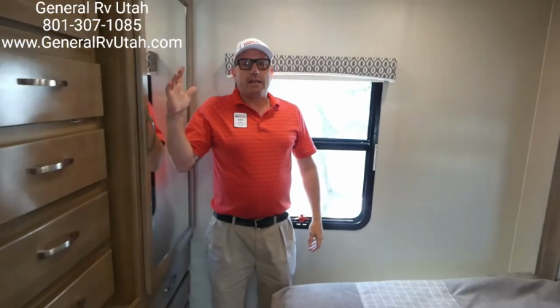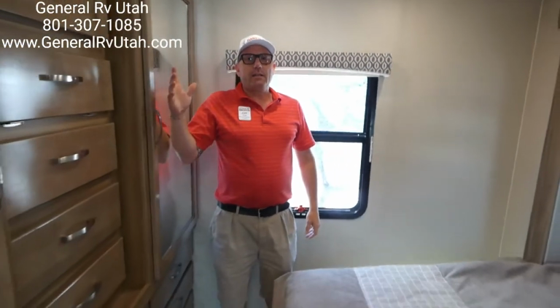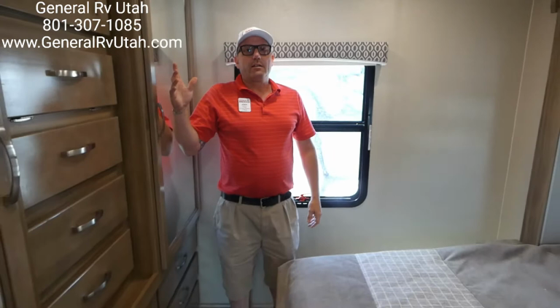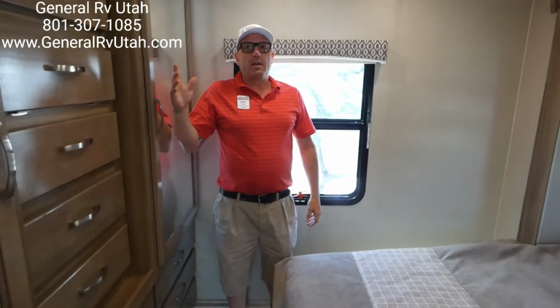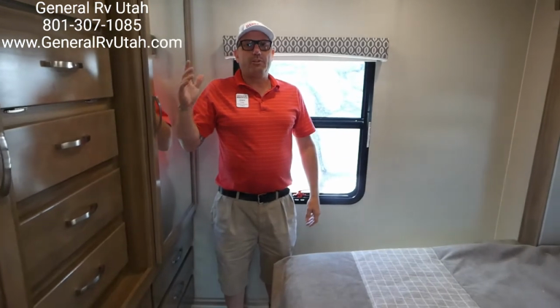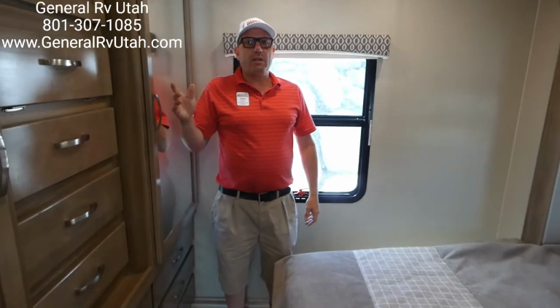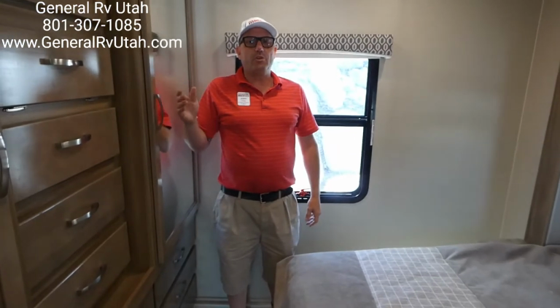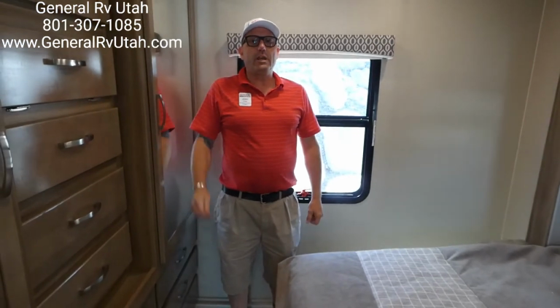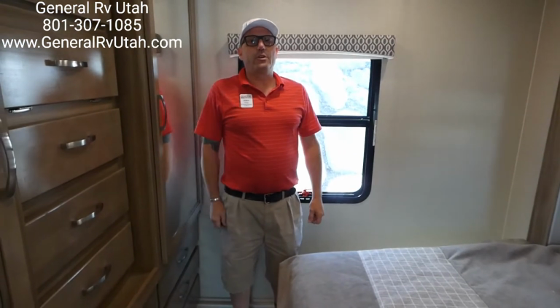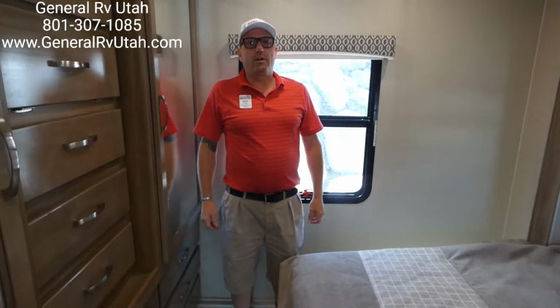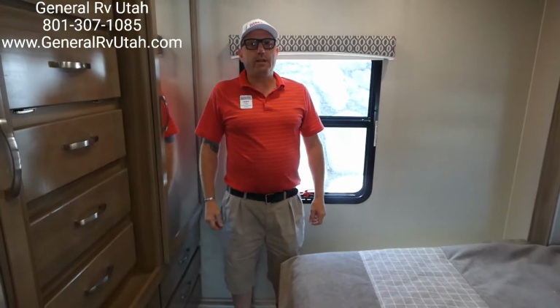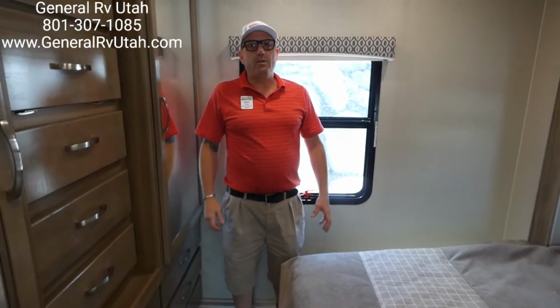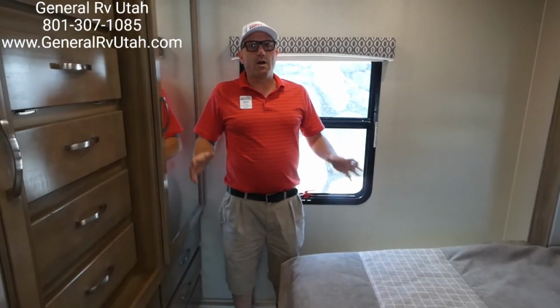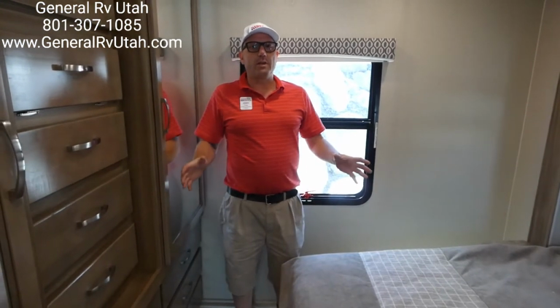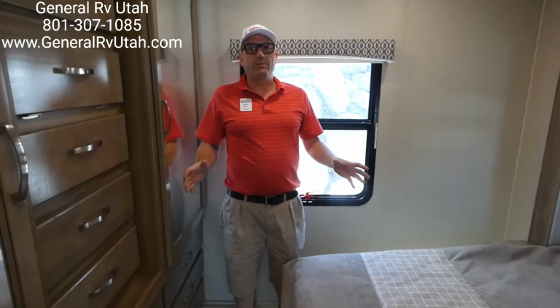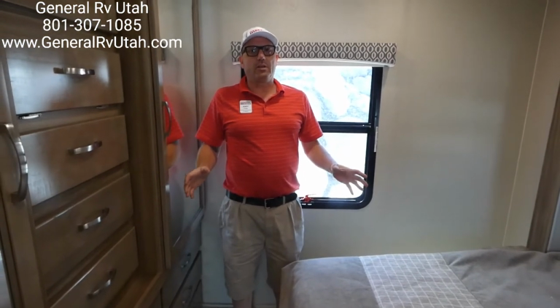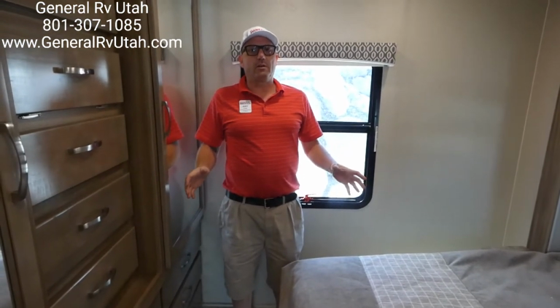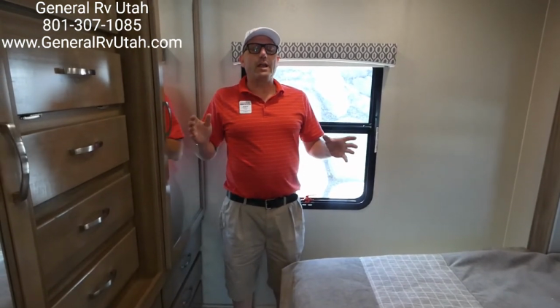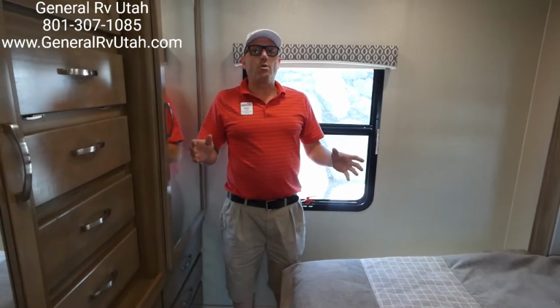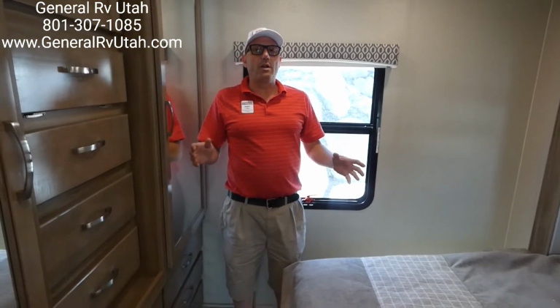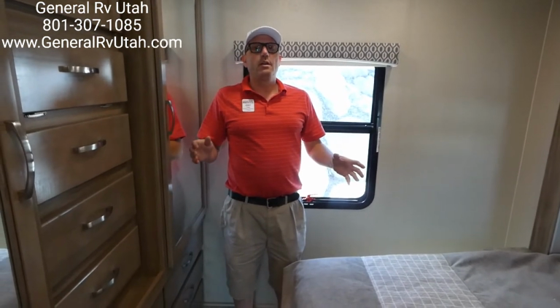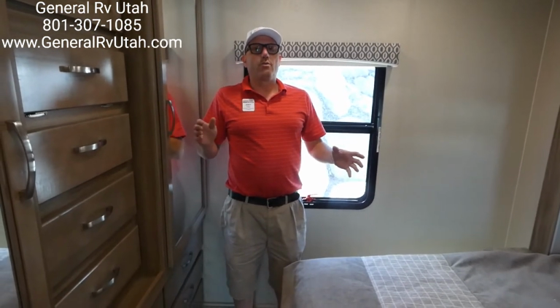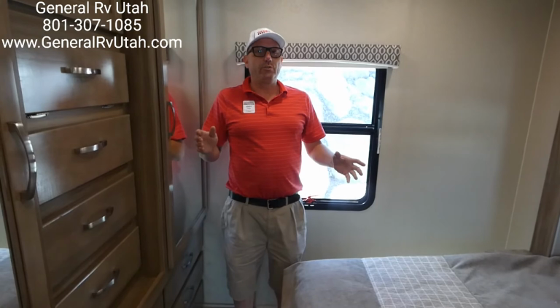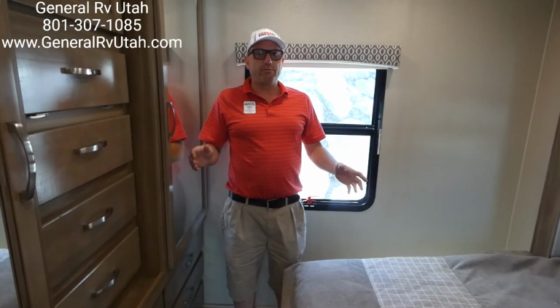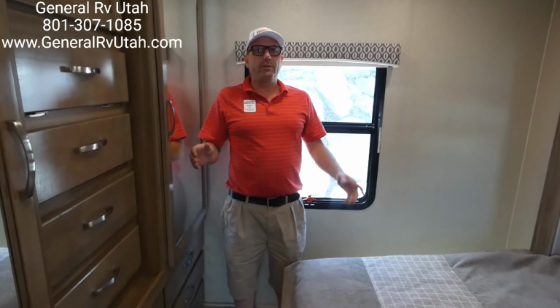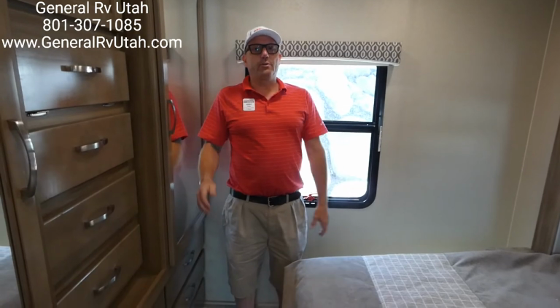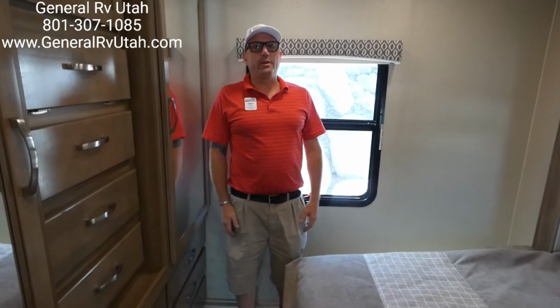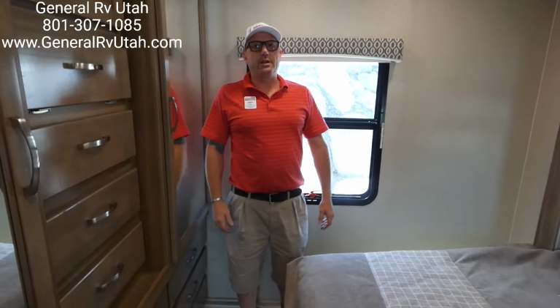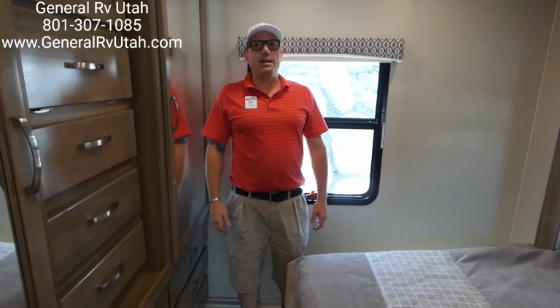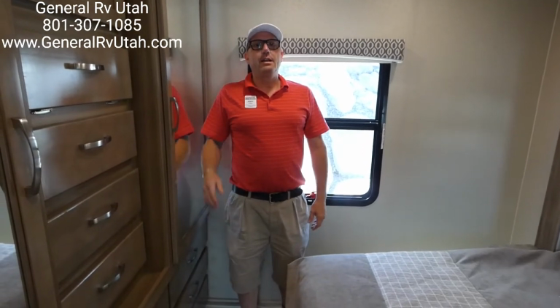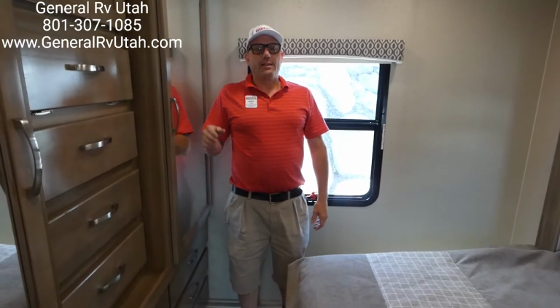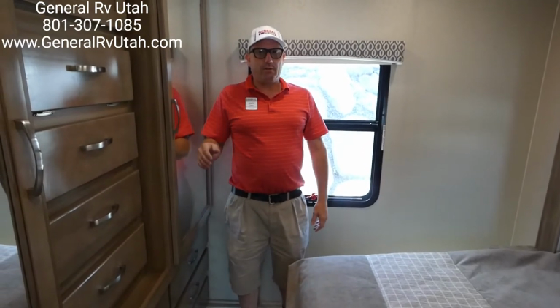Again, come and see me. I'm Jody at General RV. You can call me on my cellular number: 801-427-0339. Thank you.